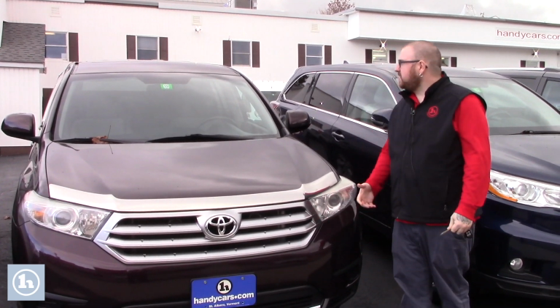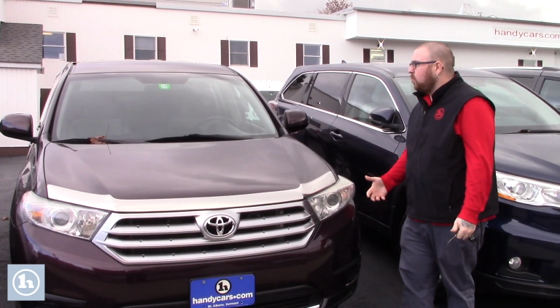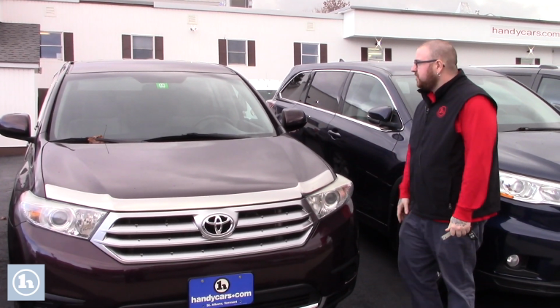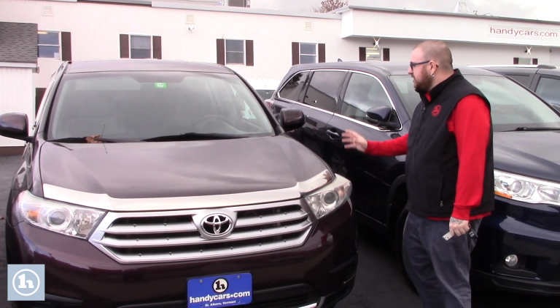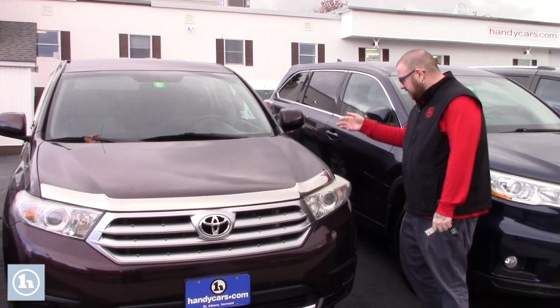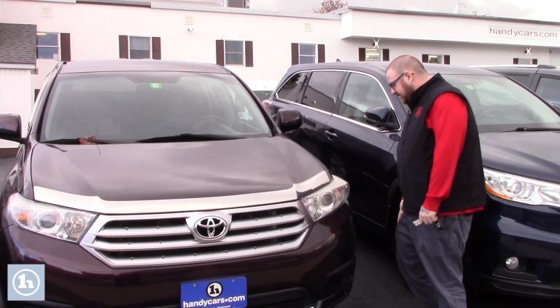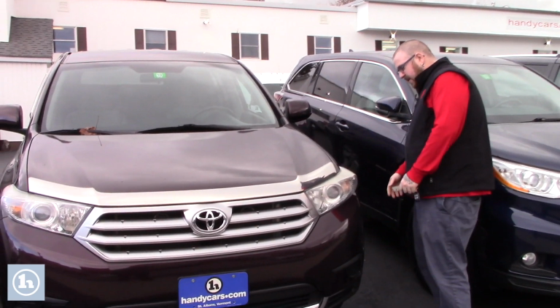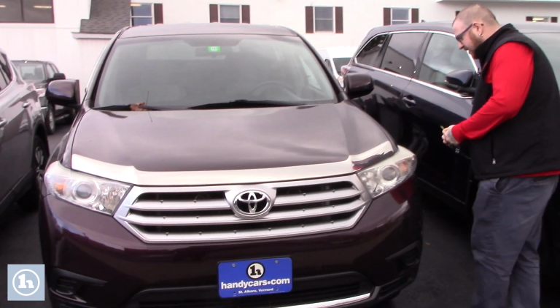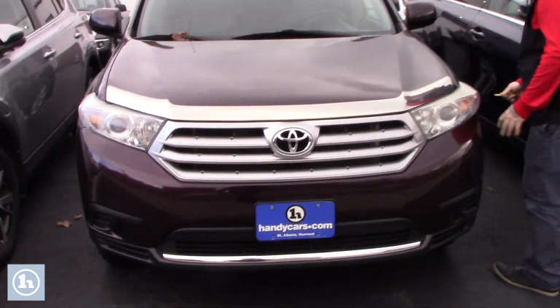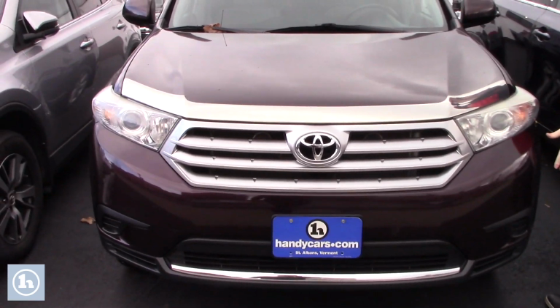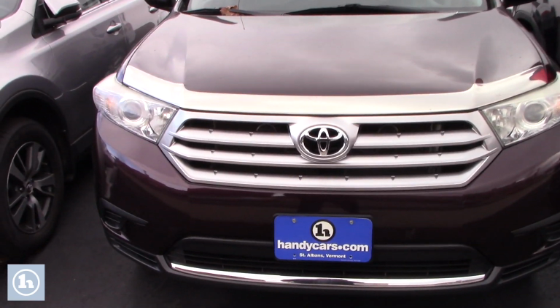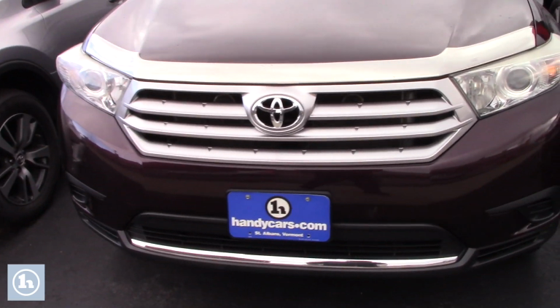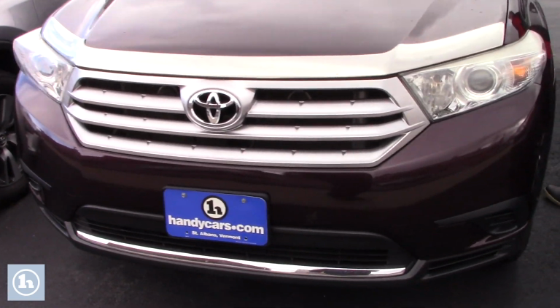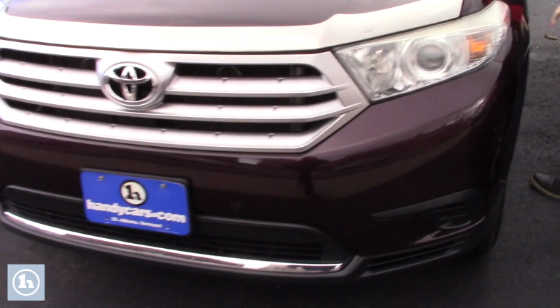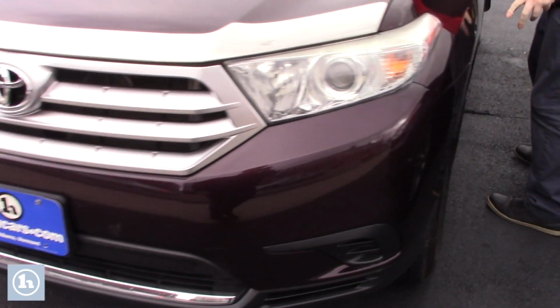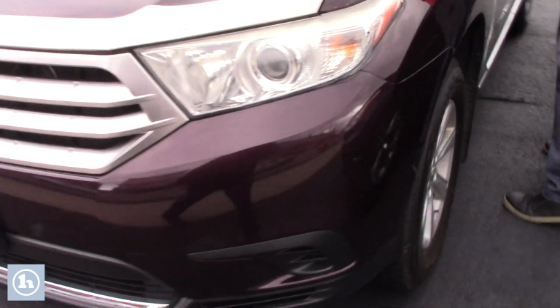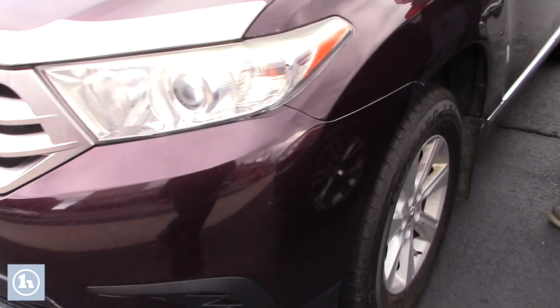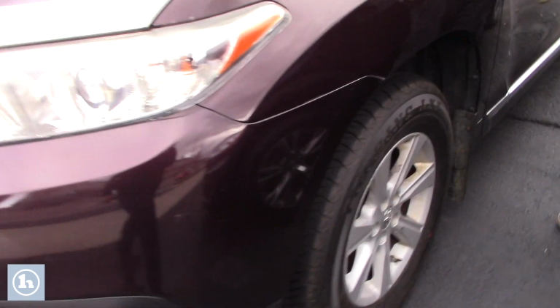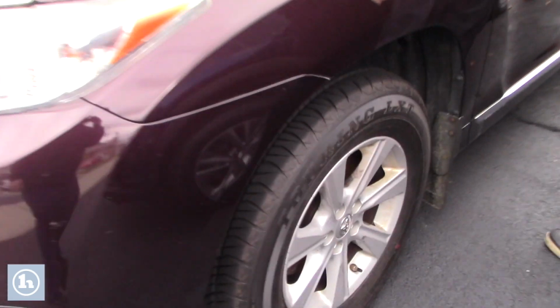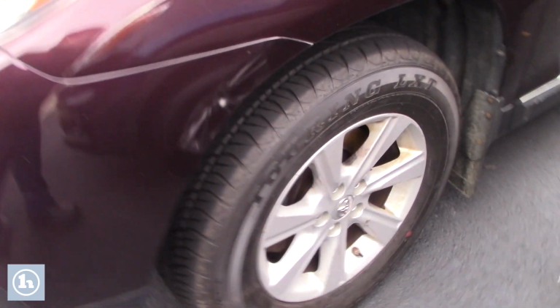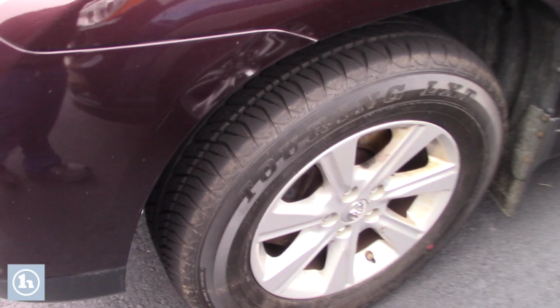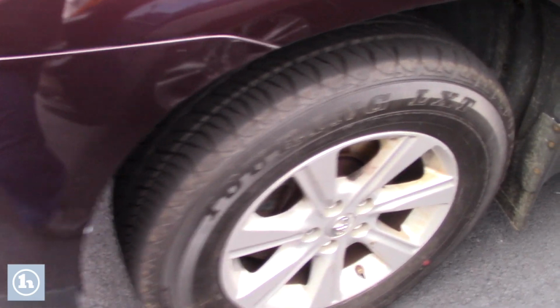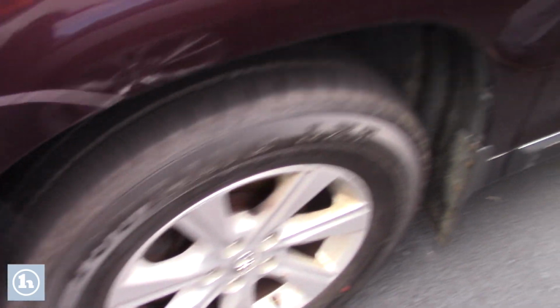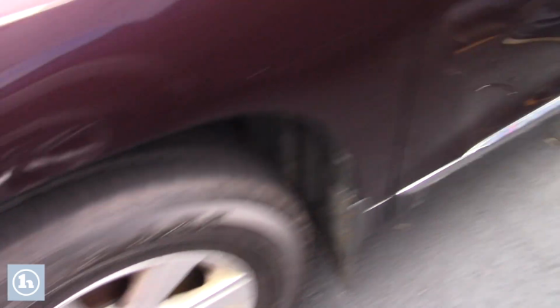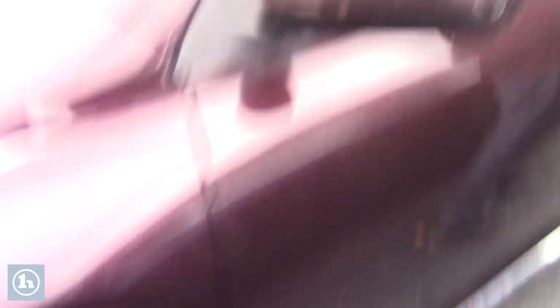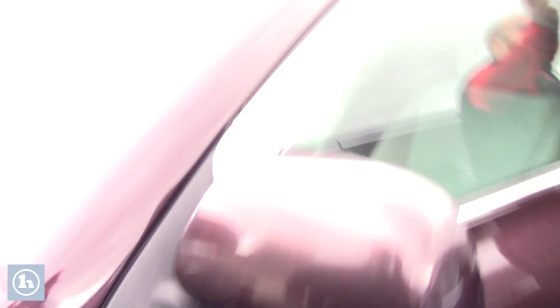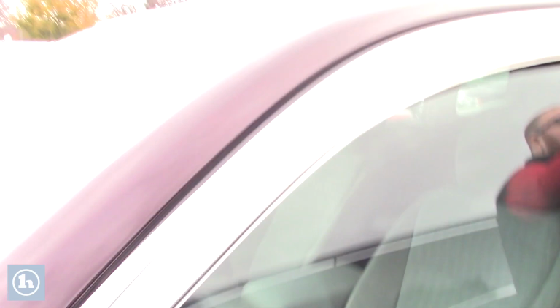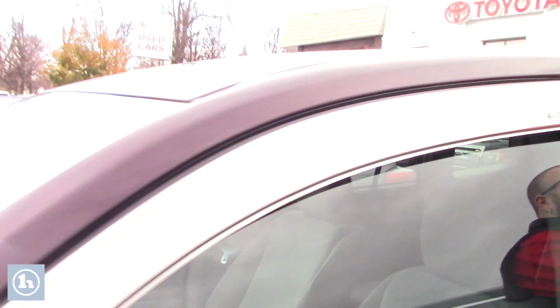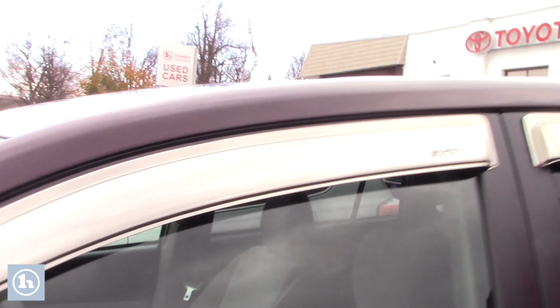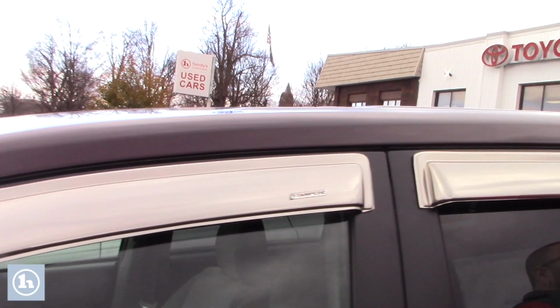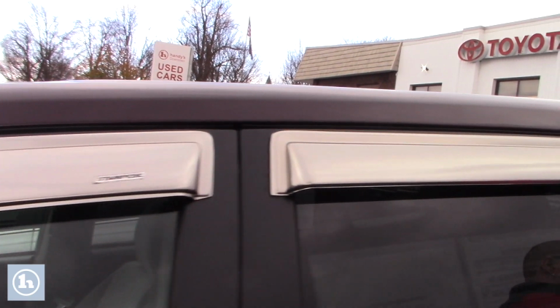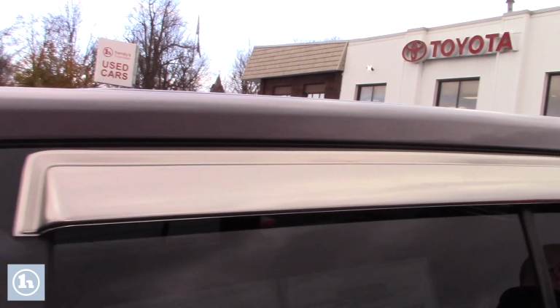The vehicle is in wonderful condition, it's got a good fresh state inspection sticker on it. Coming along the side of the vehicle, it is on the Toyota alloy wheels. You do have the rain guards throughout here as well.